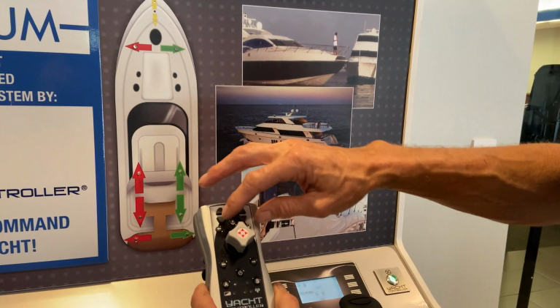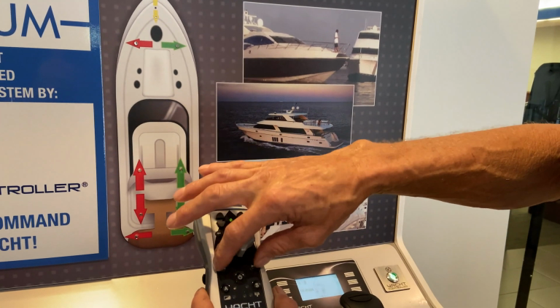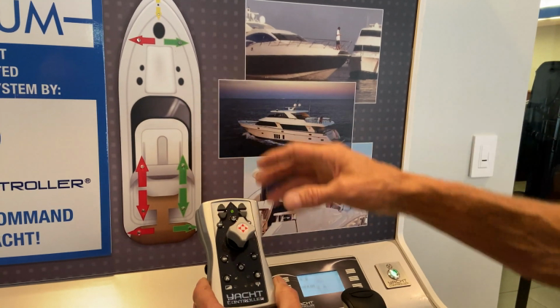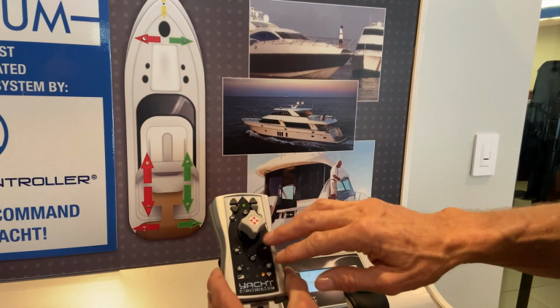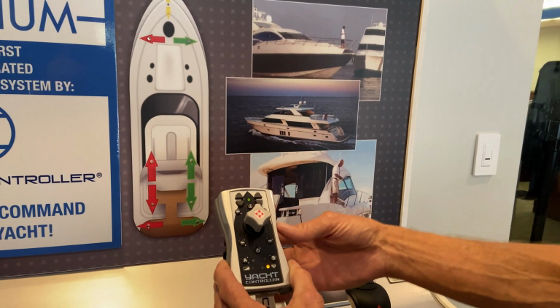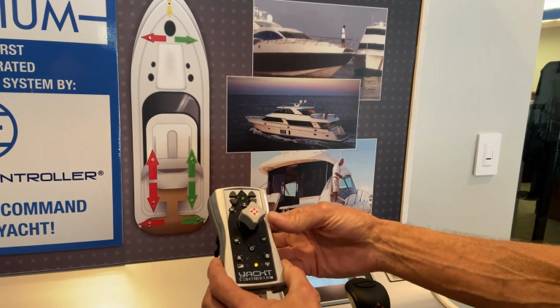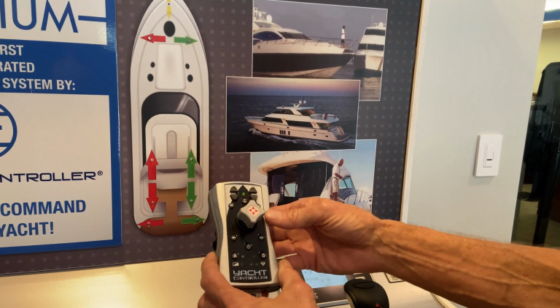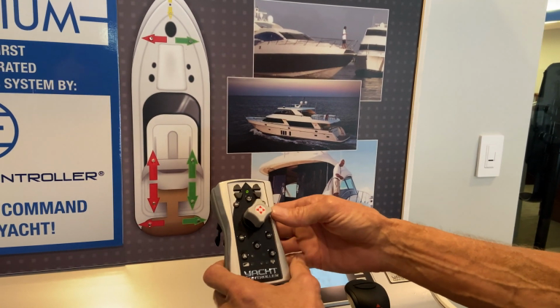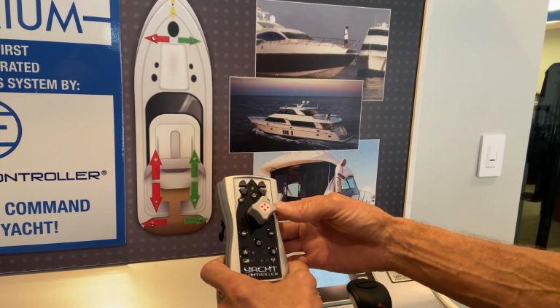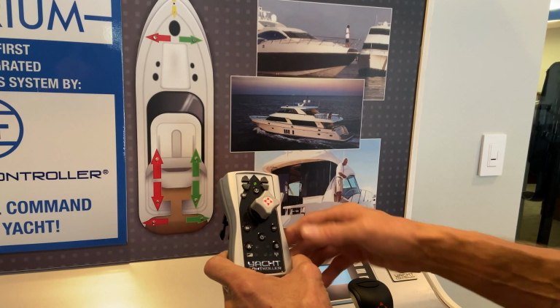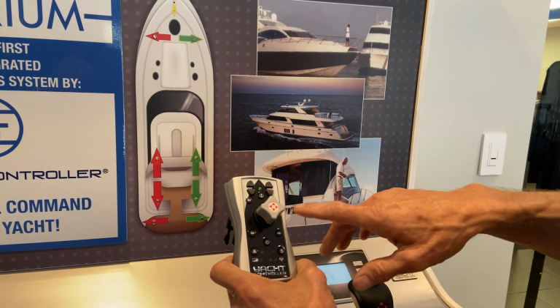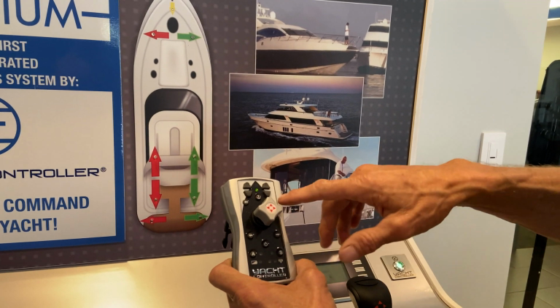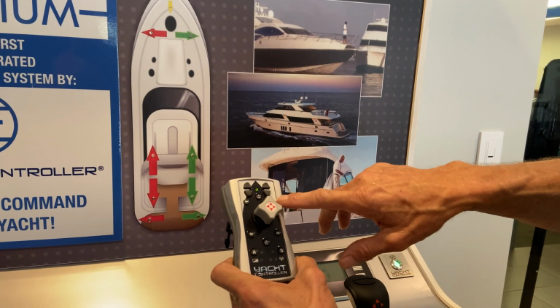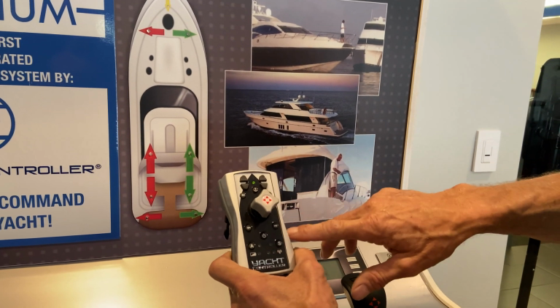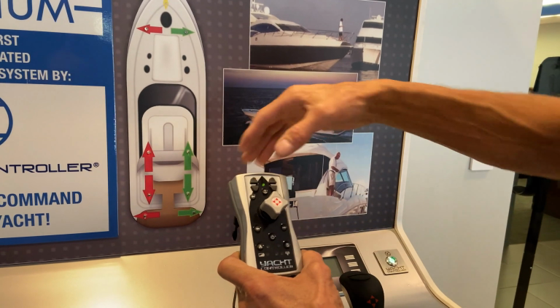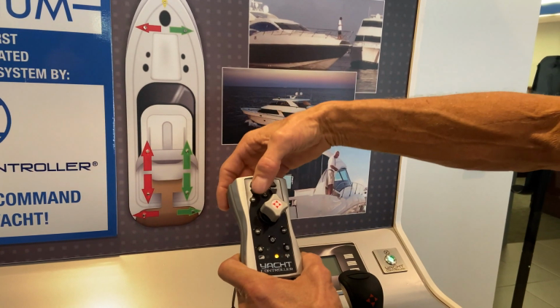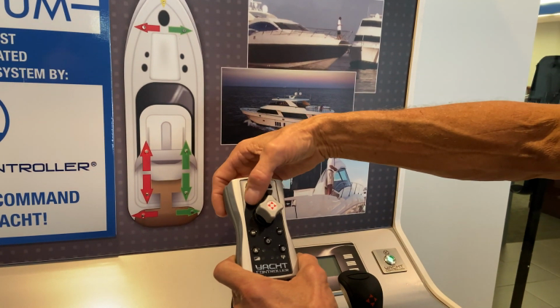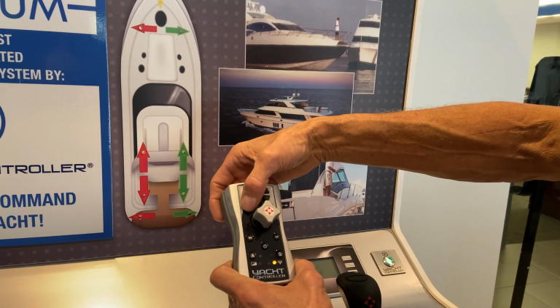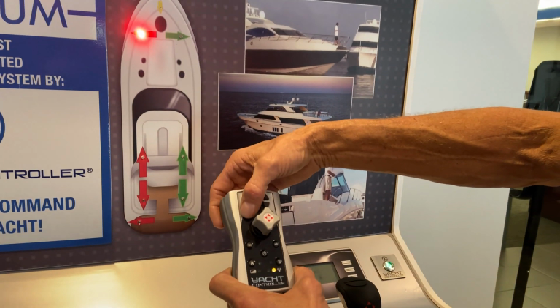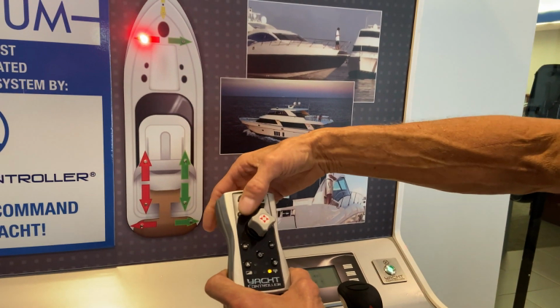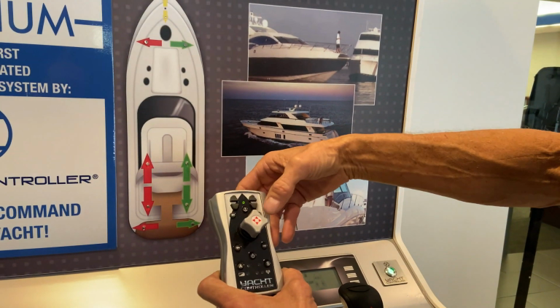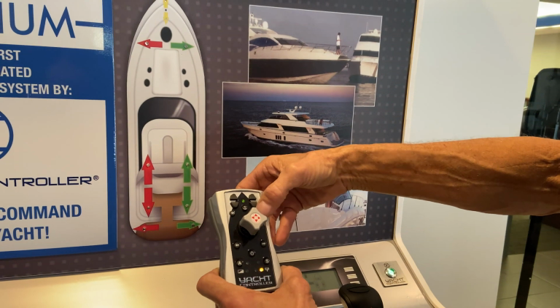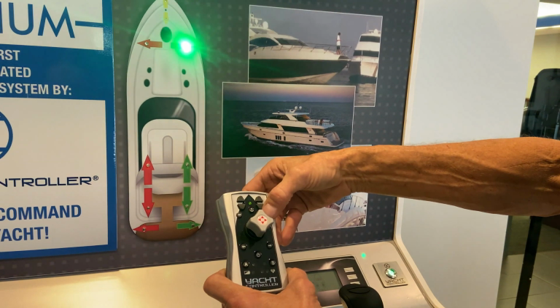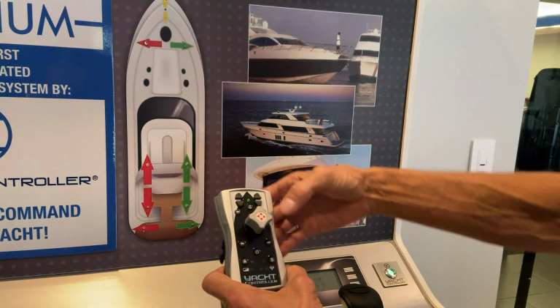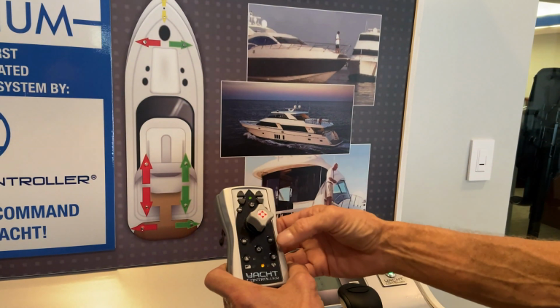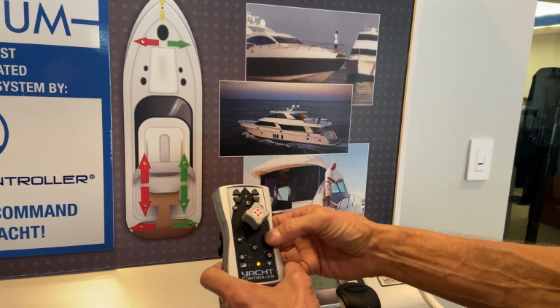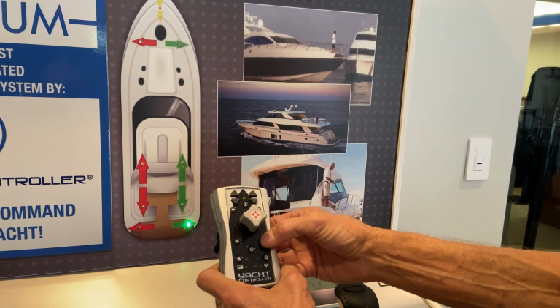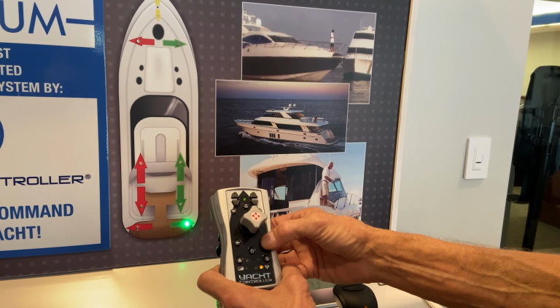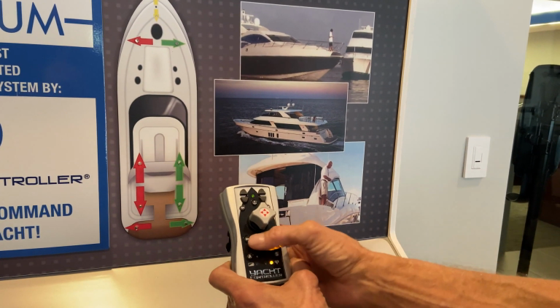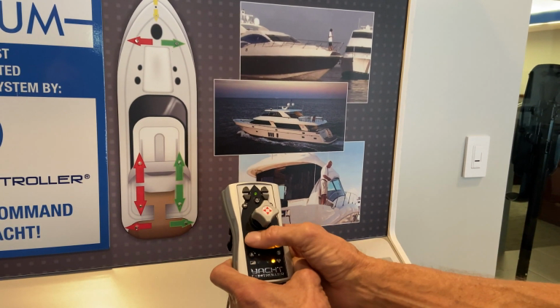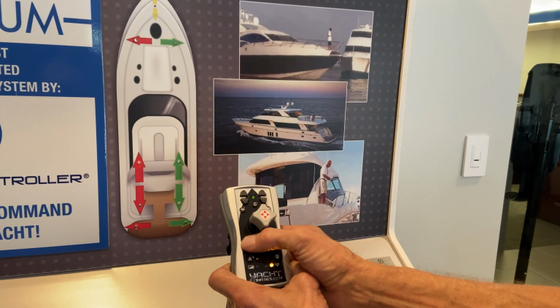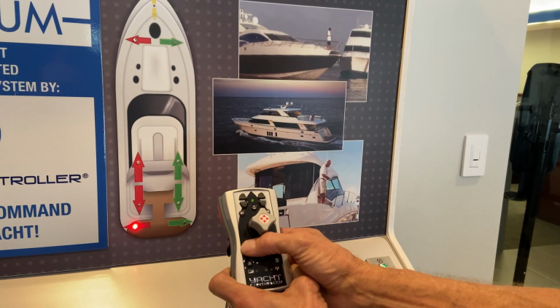These four buttons right here are for individual thruster activation. This is your bow, this is your stern. If you want to go to port, you hit that button; starboard, that button. Same thing — starboard stern, port stern.